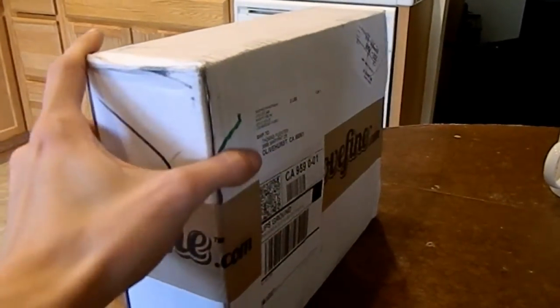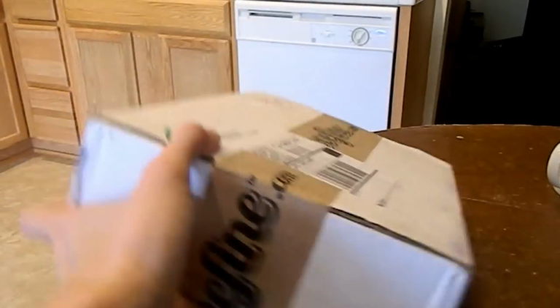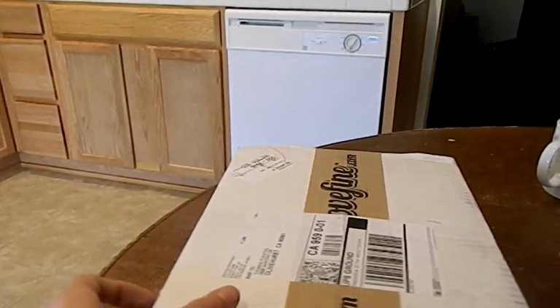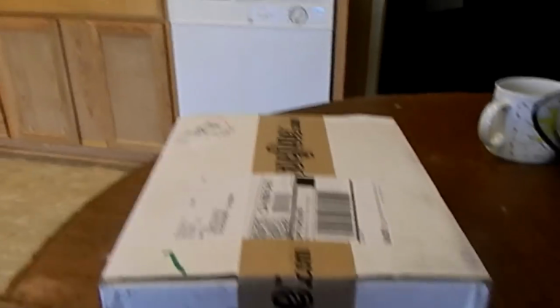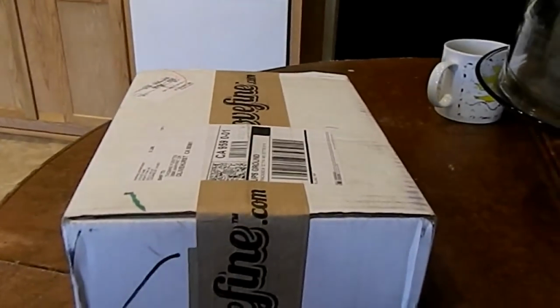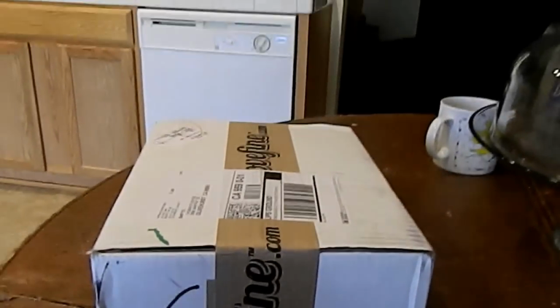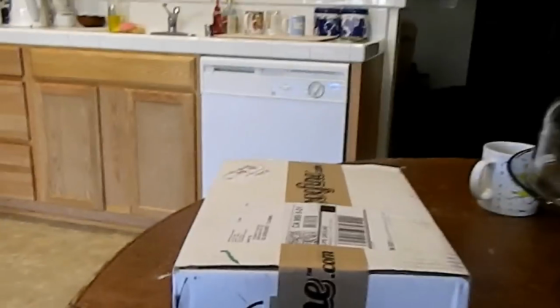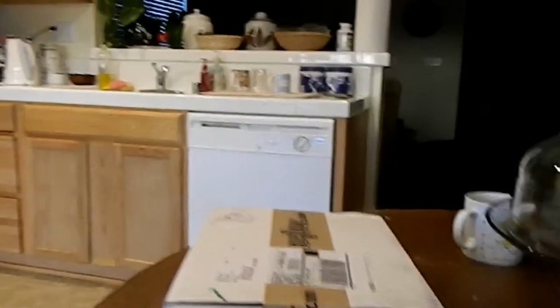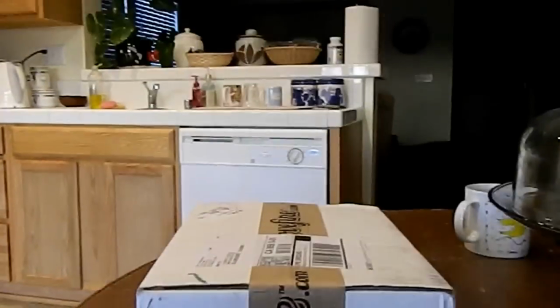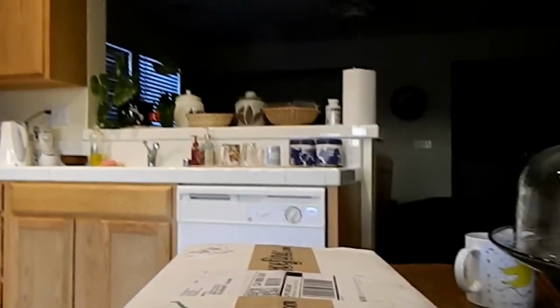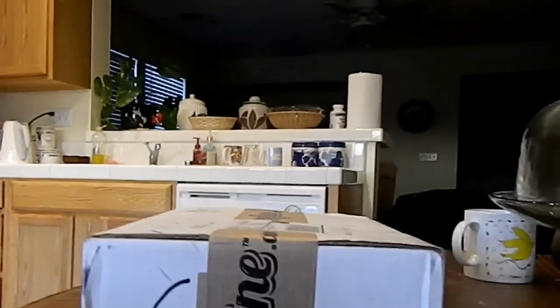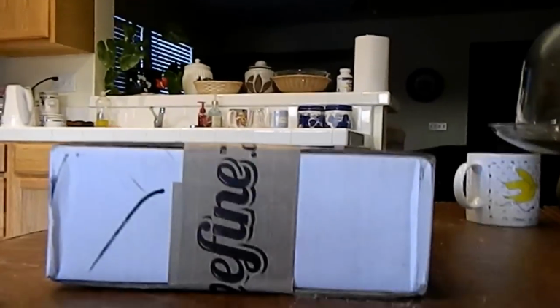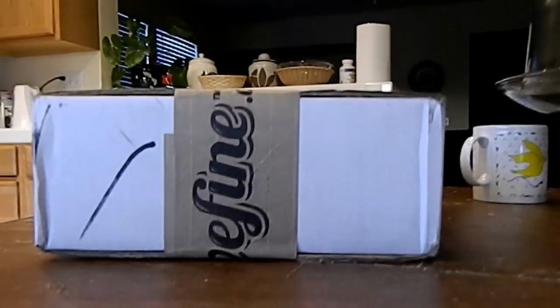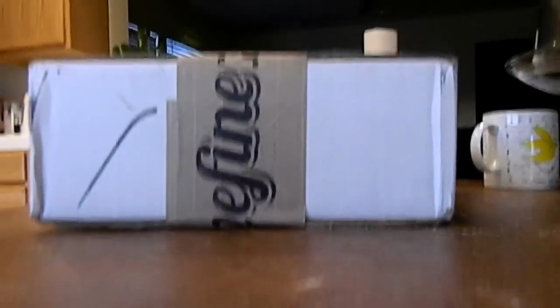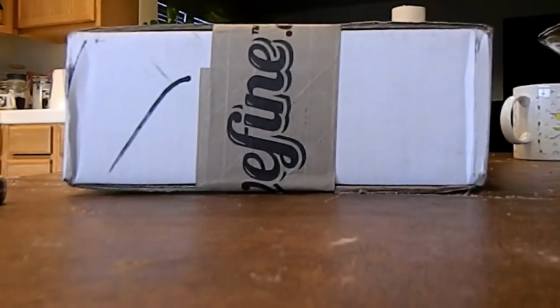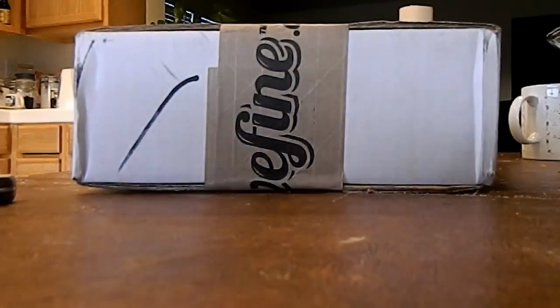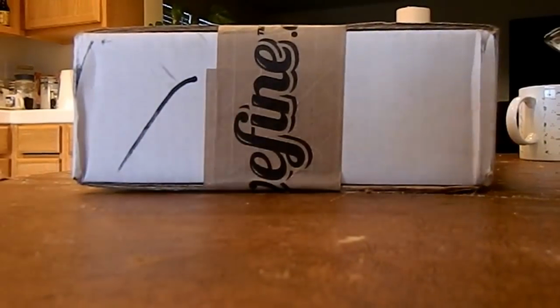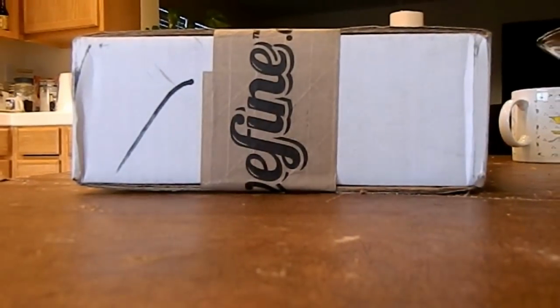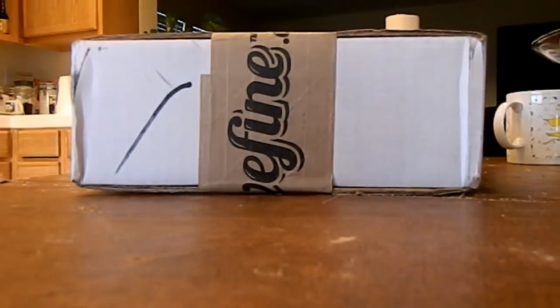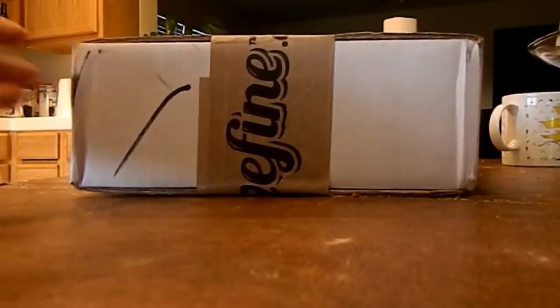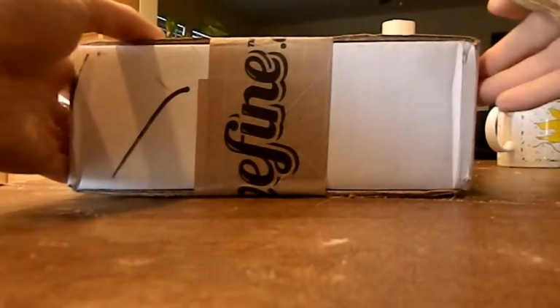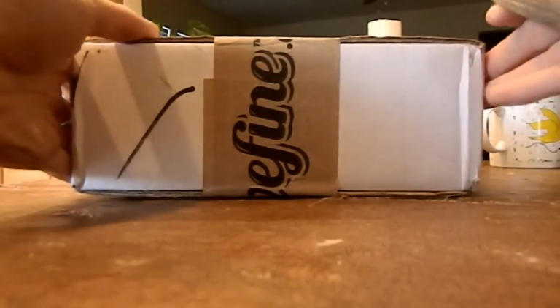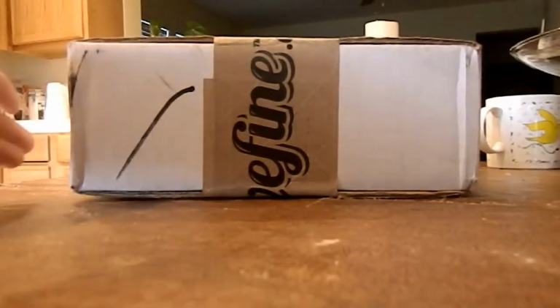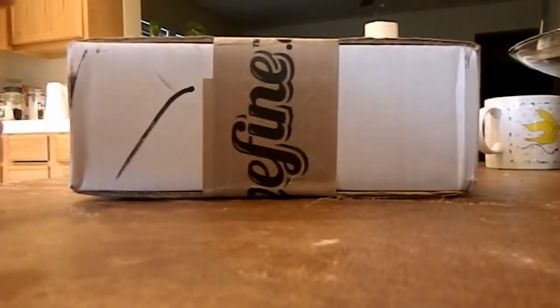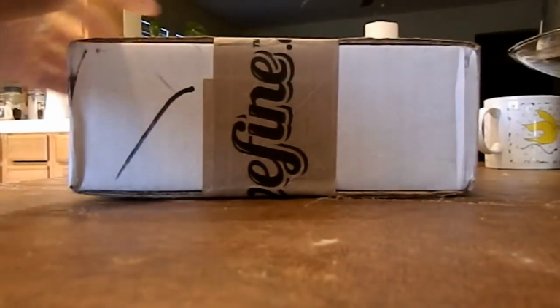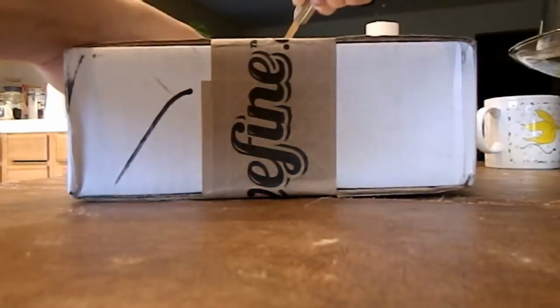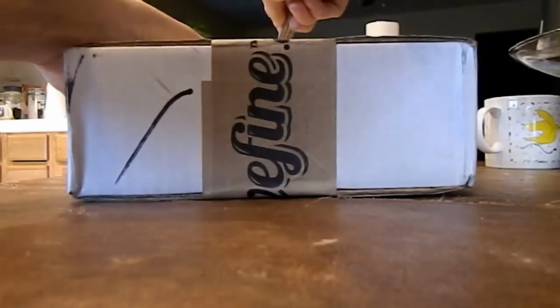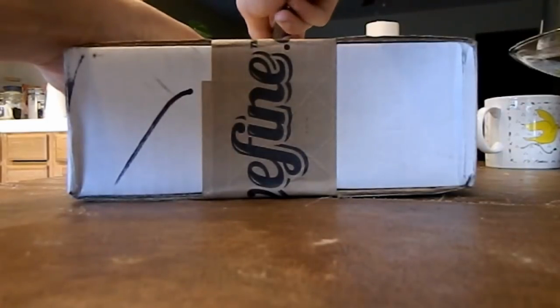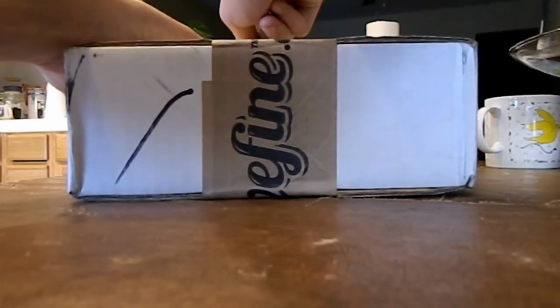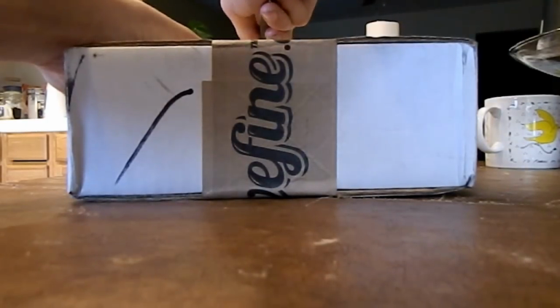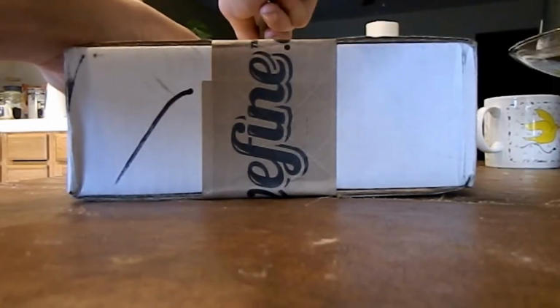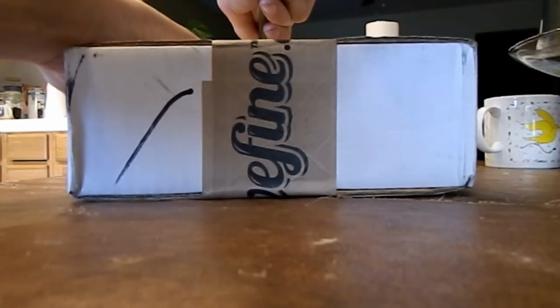I'm going to open this and show you just what We Love Fine is about, in case none of you have ever bought anything from it. It's actually a really great site, and my next paycheck I plan to spend around $170 there on stuff I want.